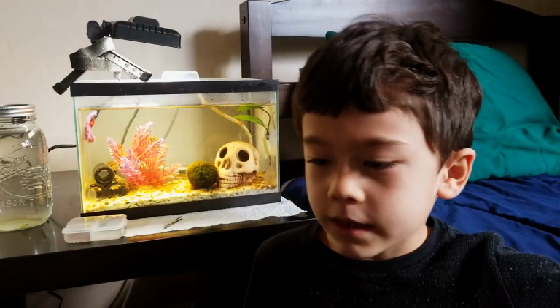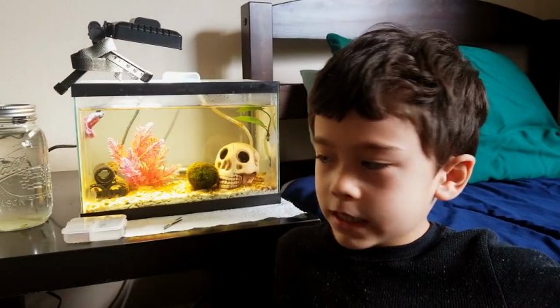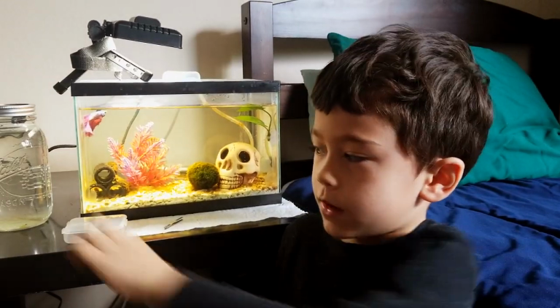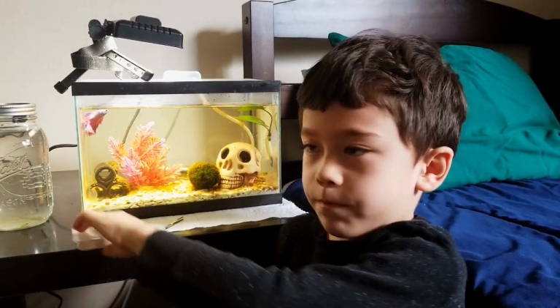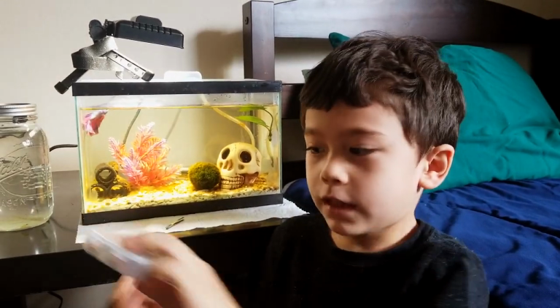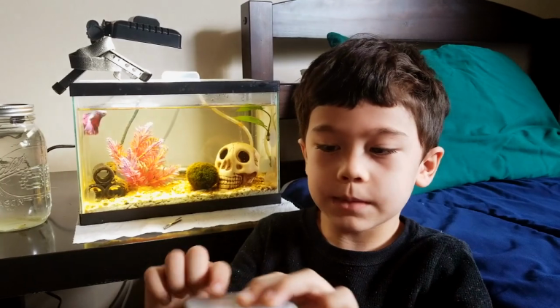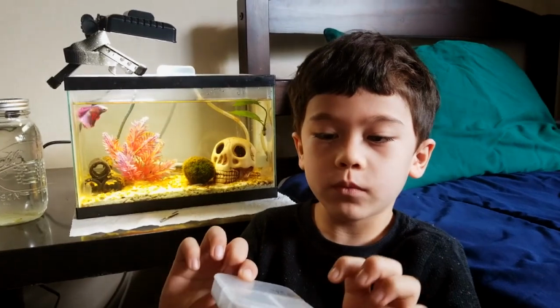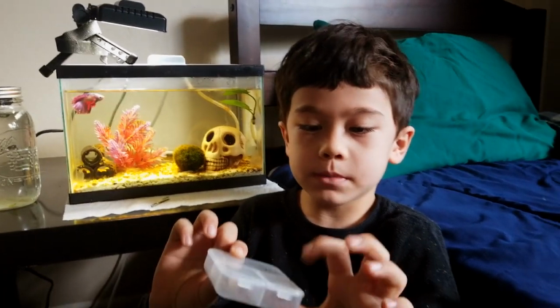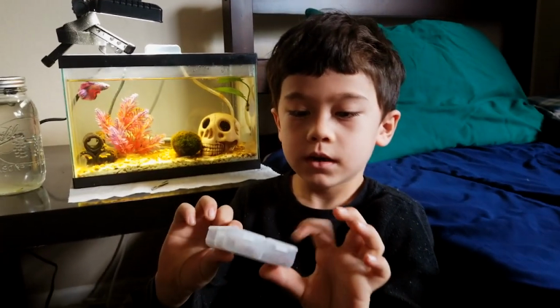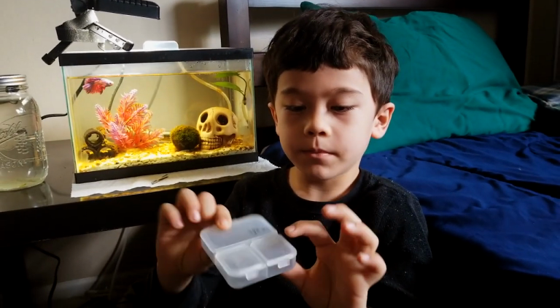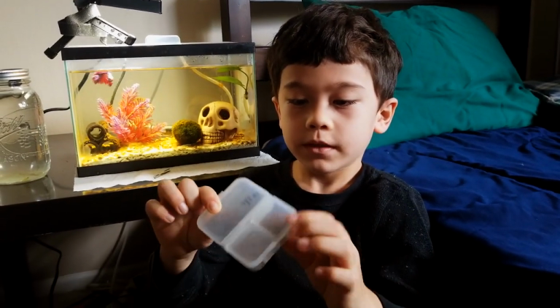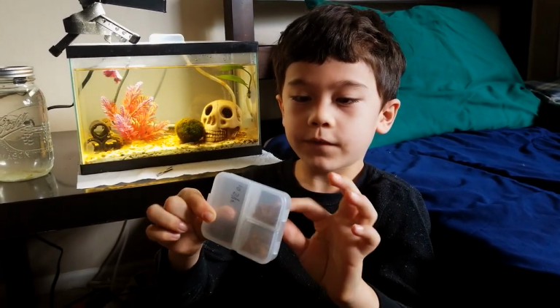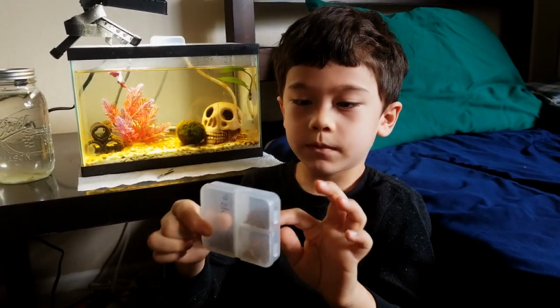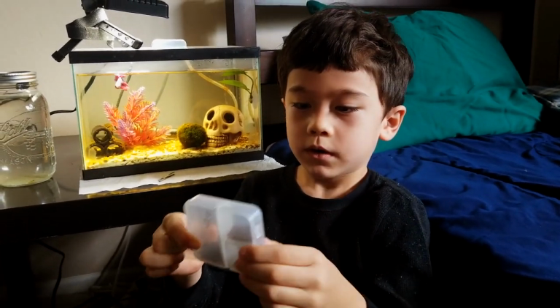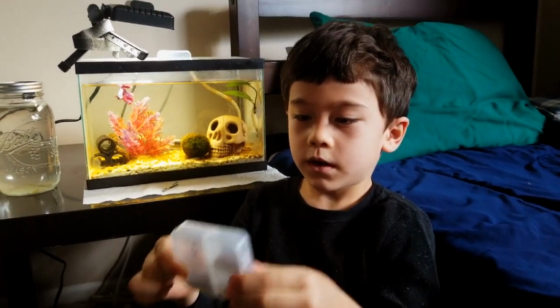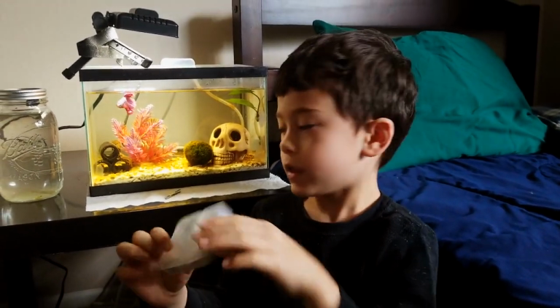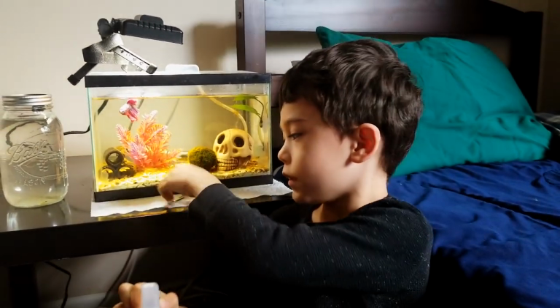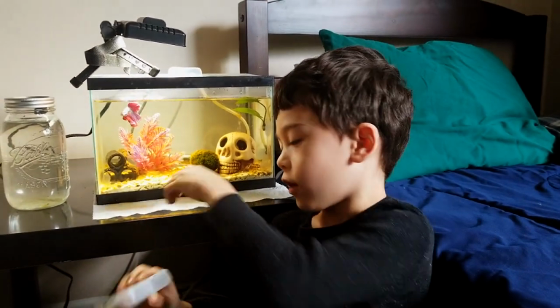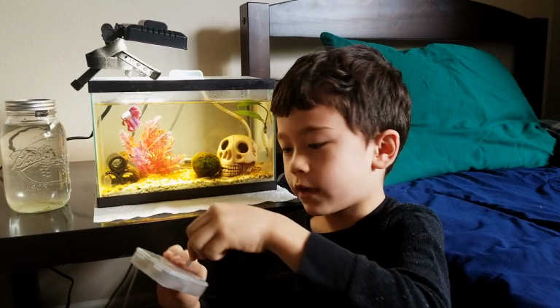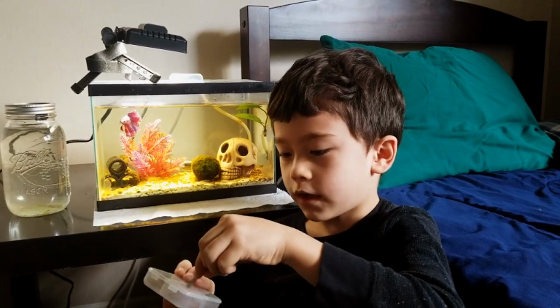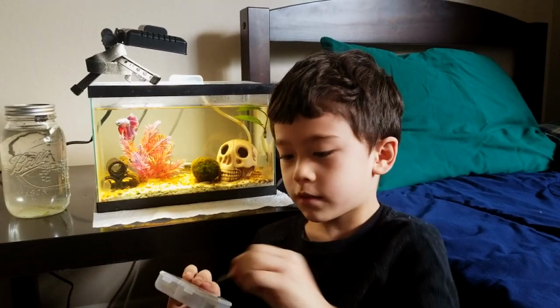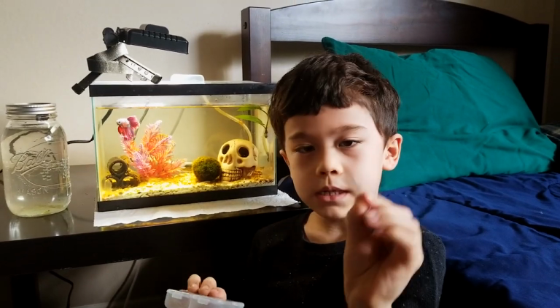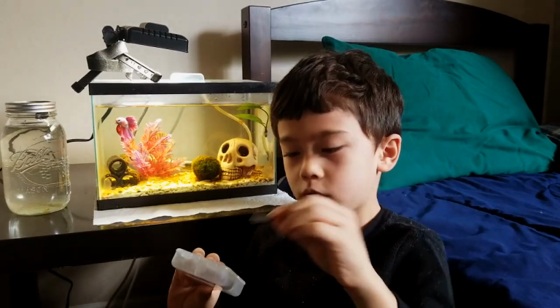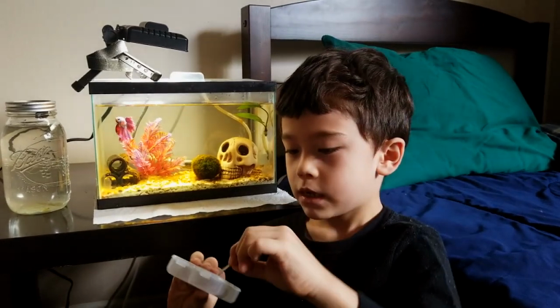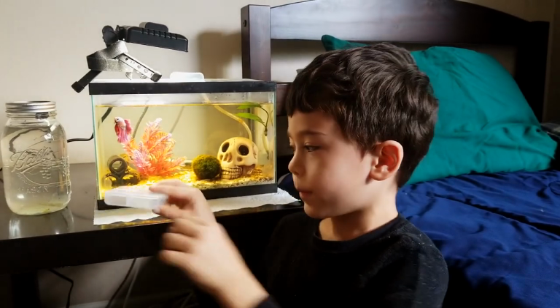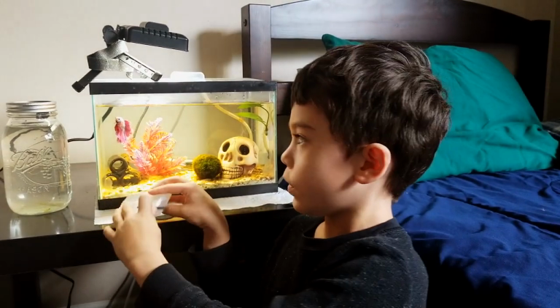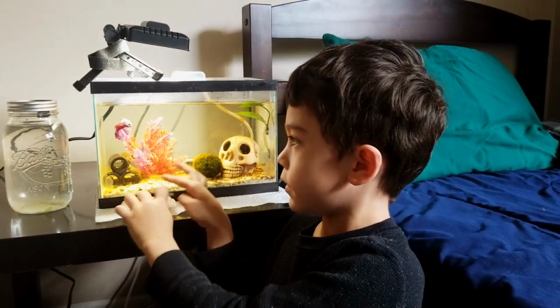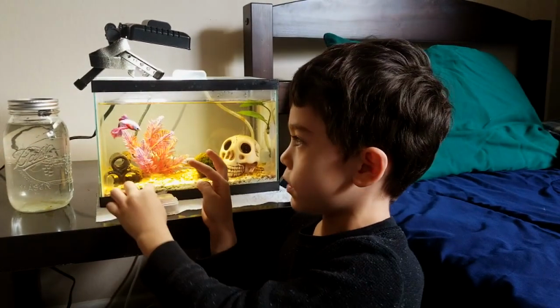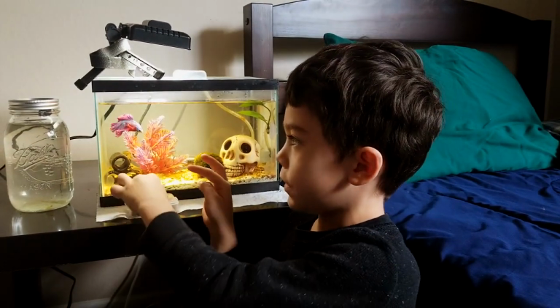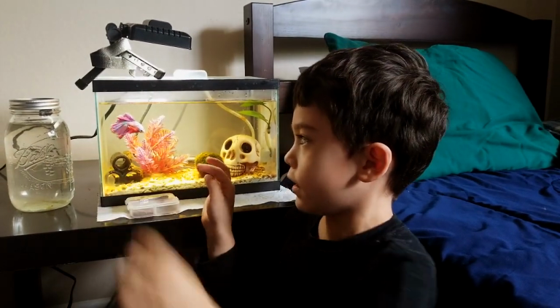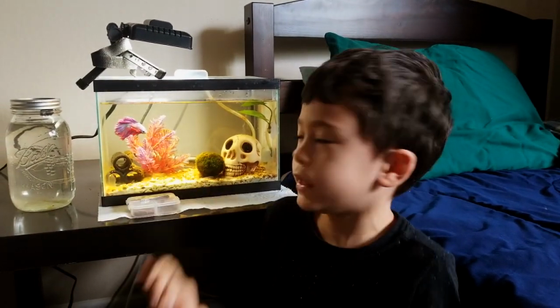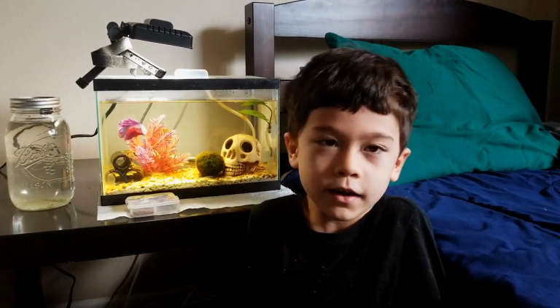He eats pellets and bloodworms that I feed him in this little container. I just use these tongs, grab the food out, and then I just drop it and he'll eat it.